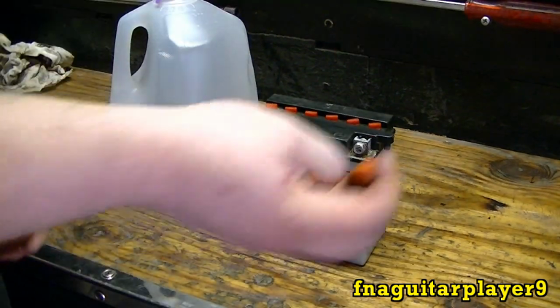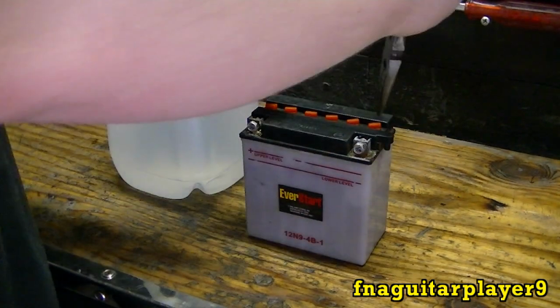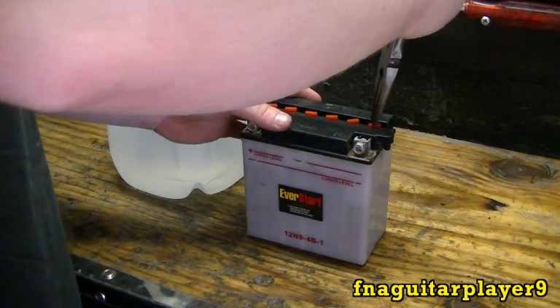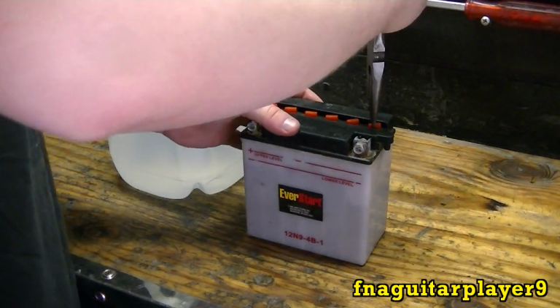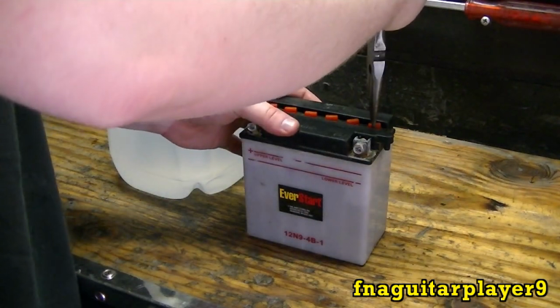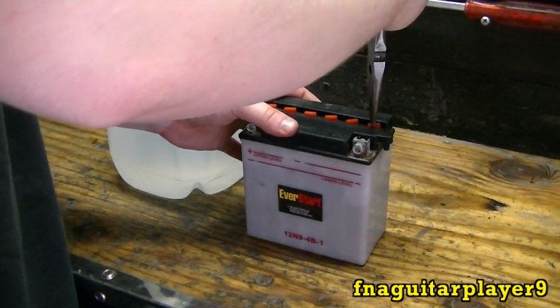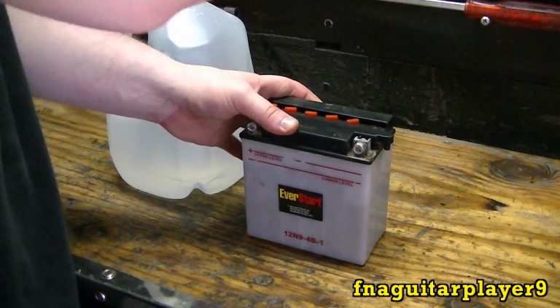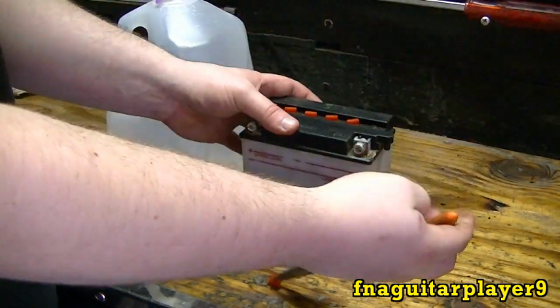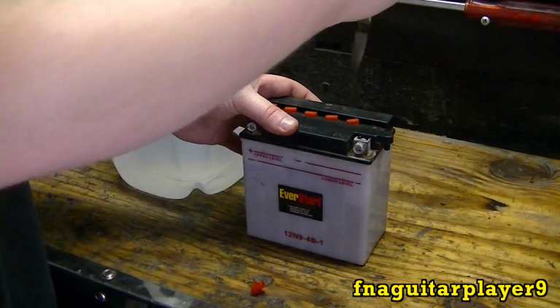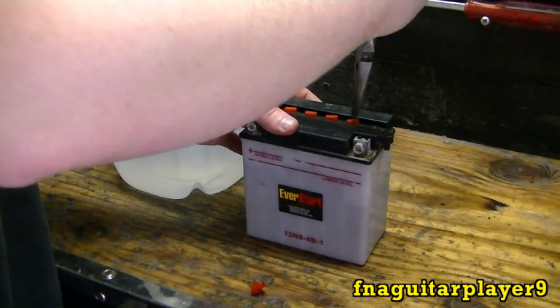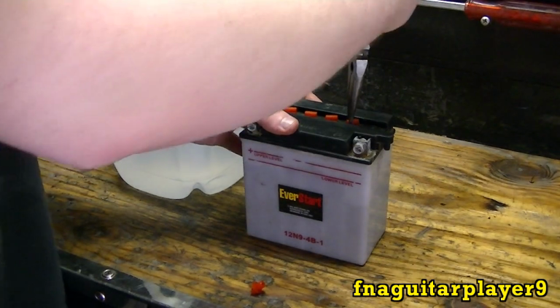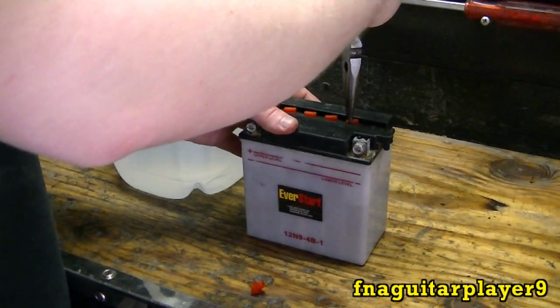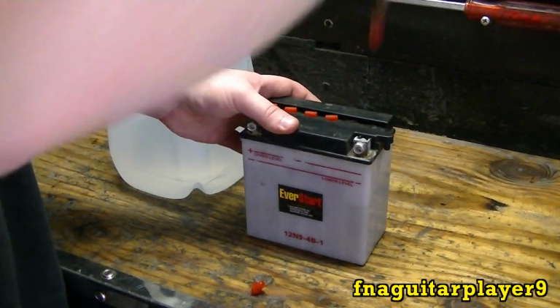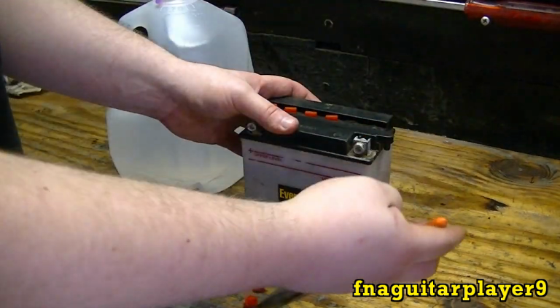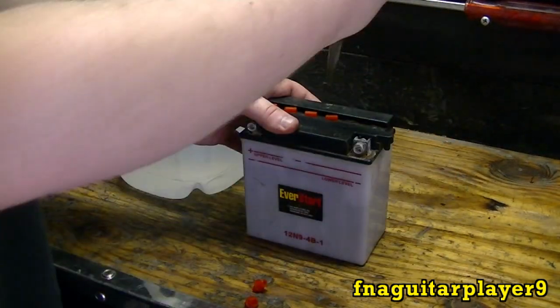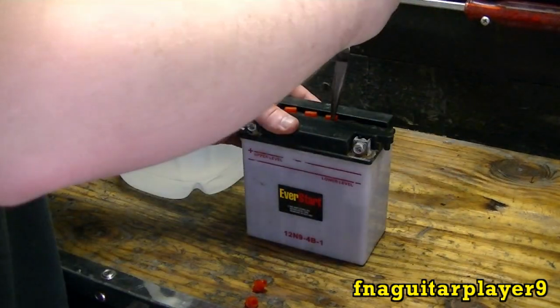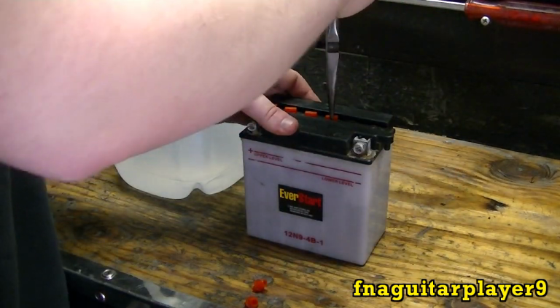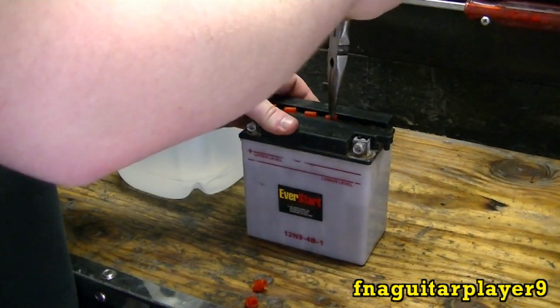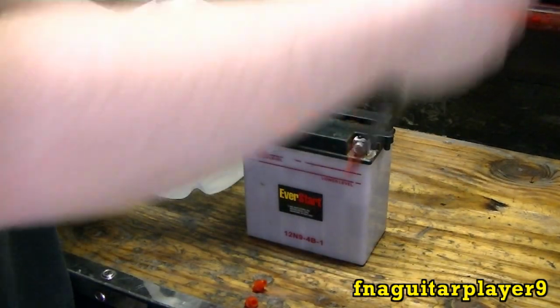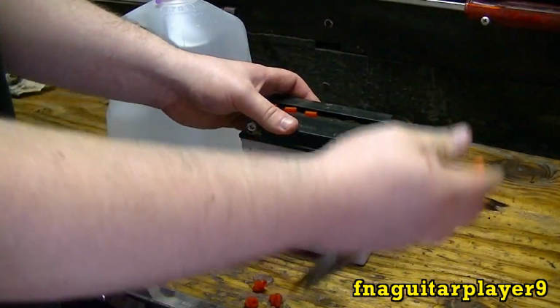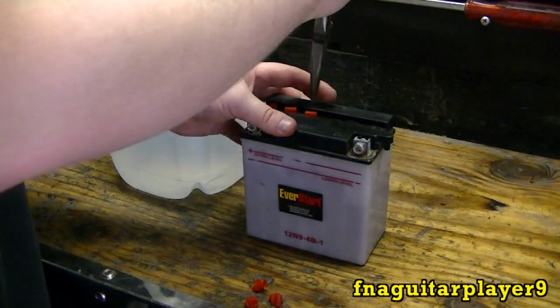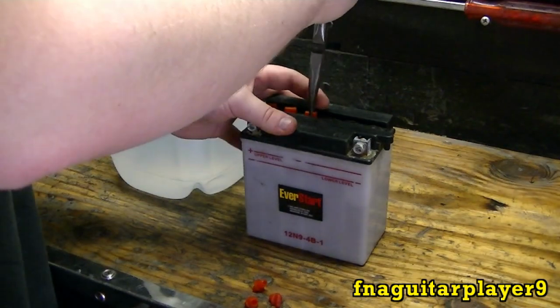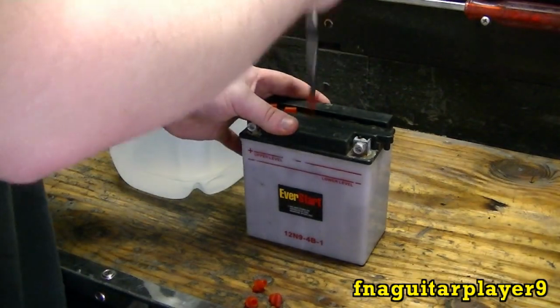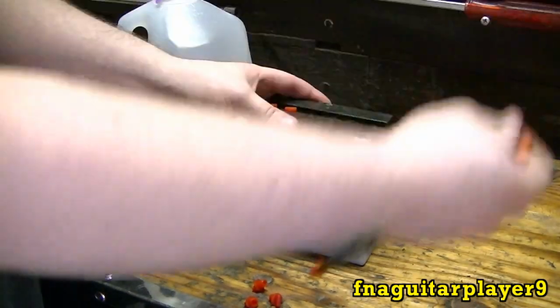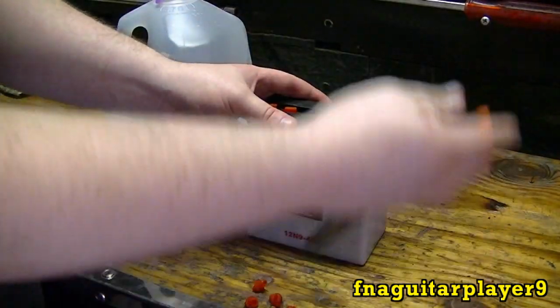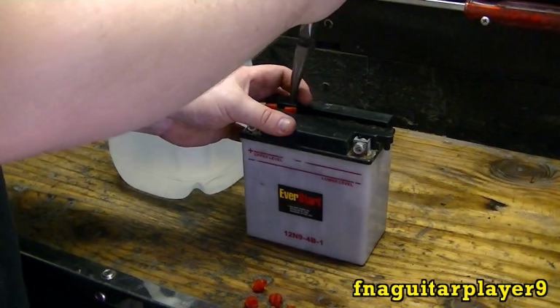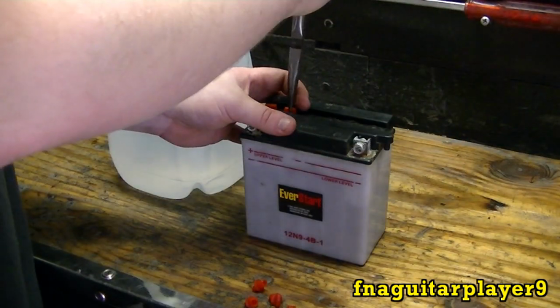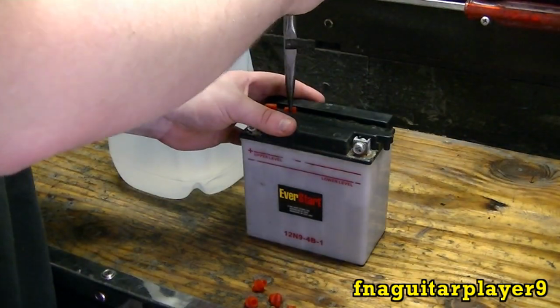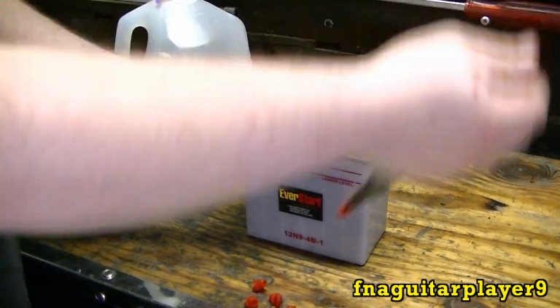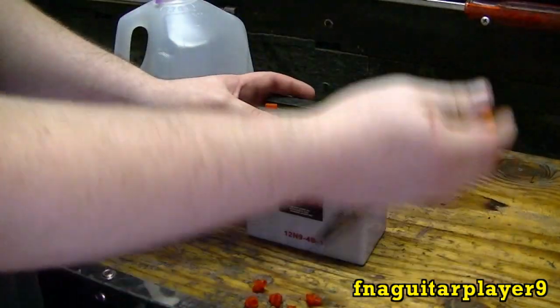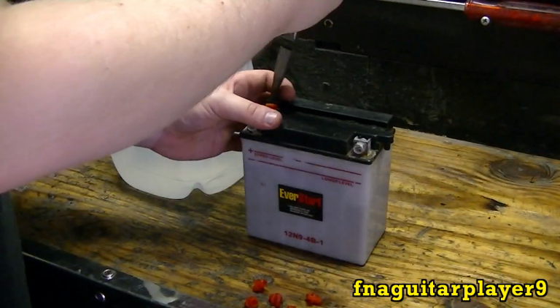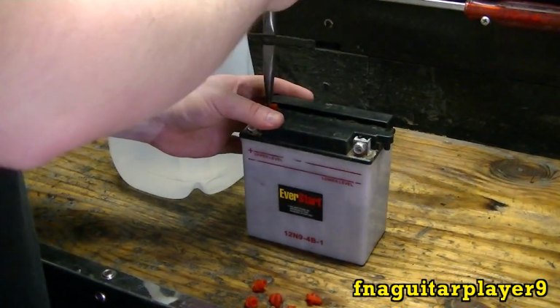It's best to get some needle-nose pliers here to pull these caps out. Some of them screw in — I thought that's what this was at first, but it ain't.